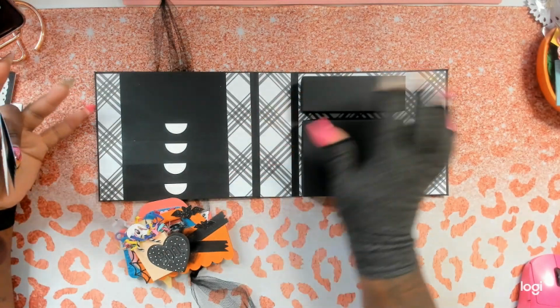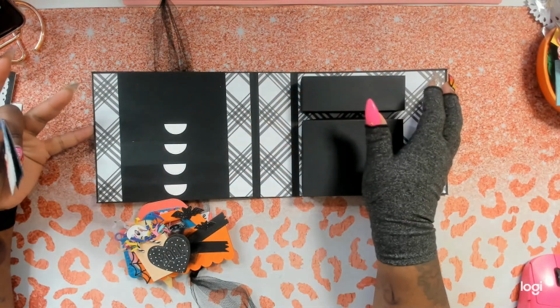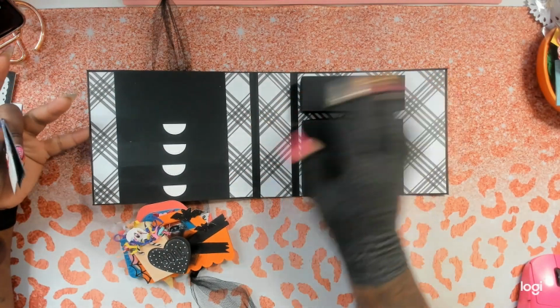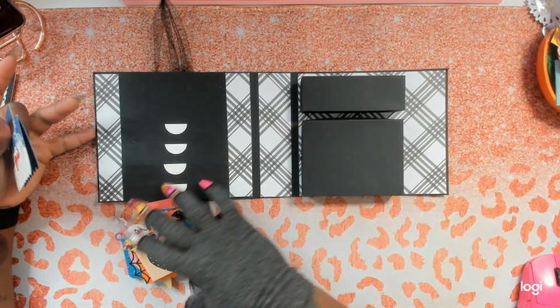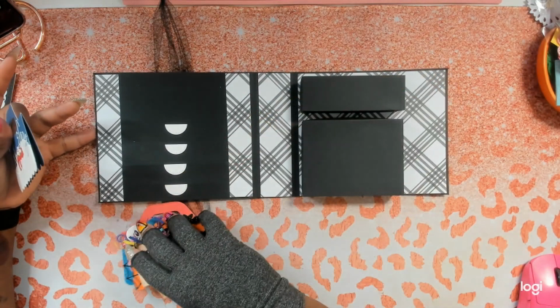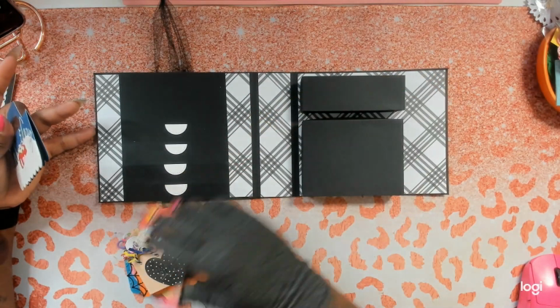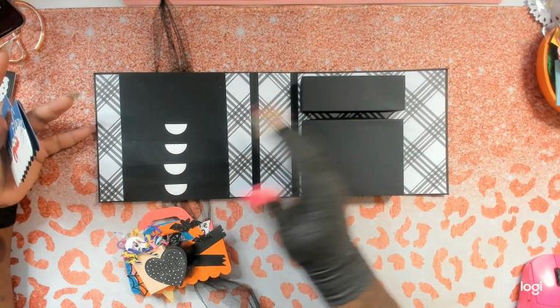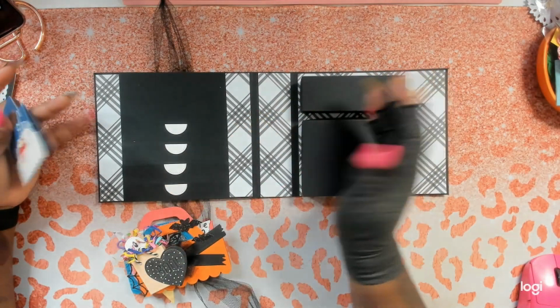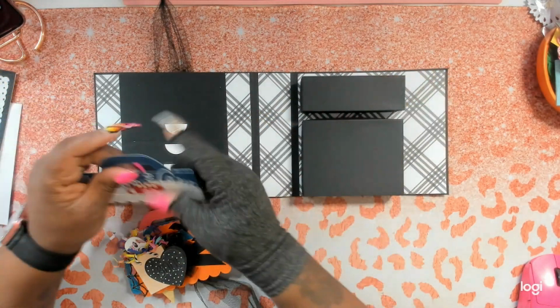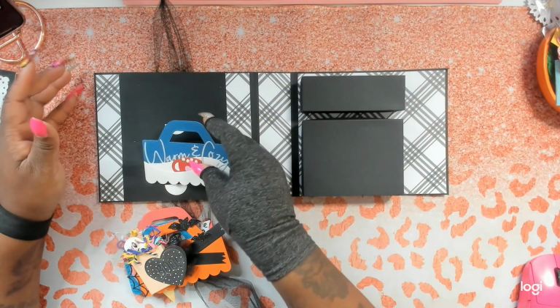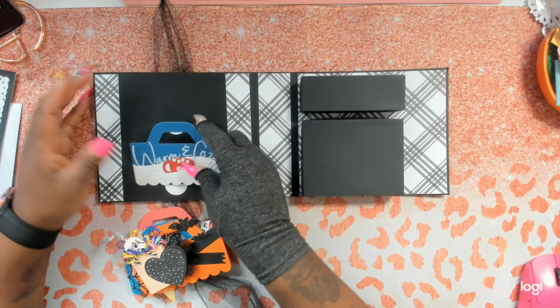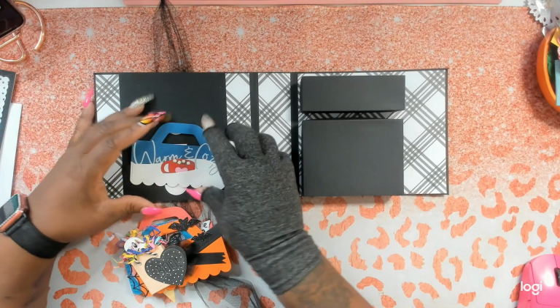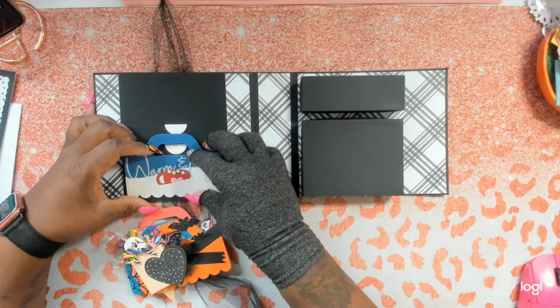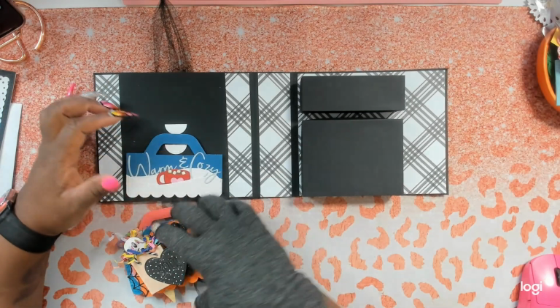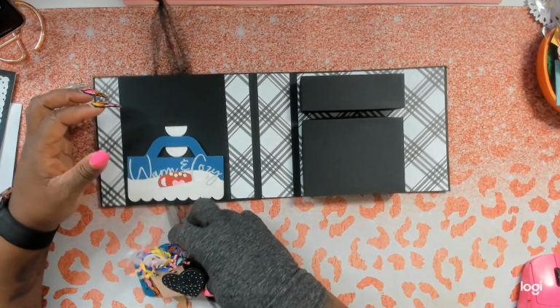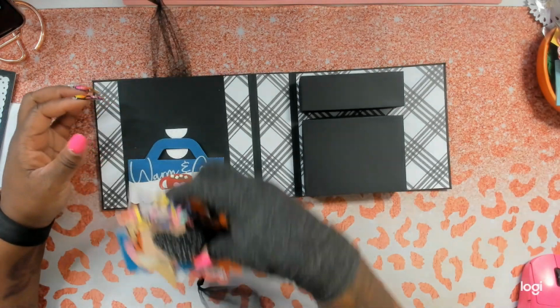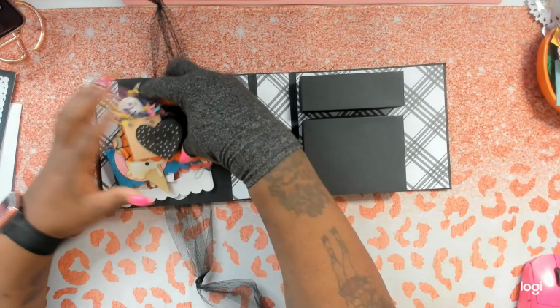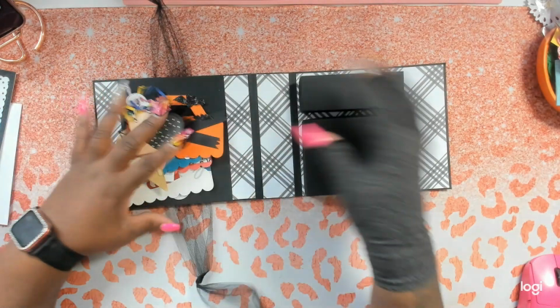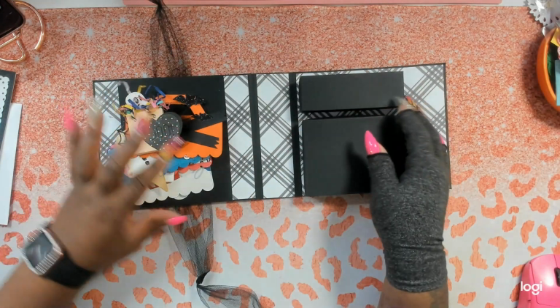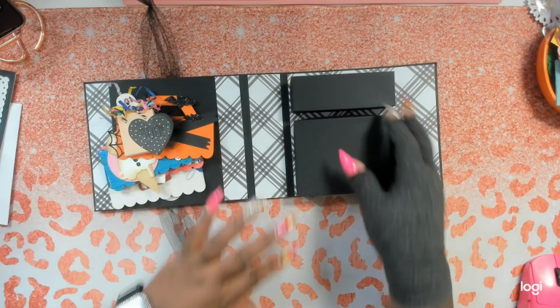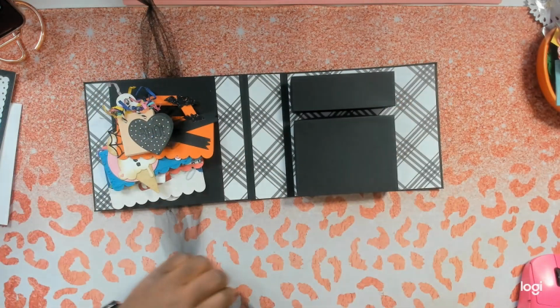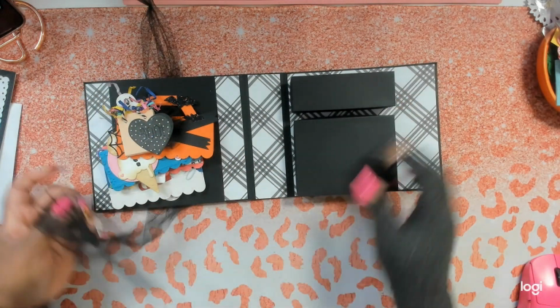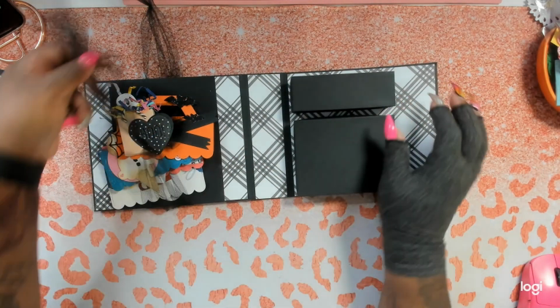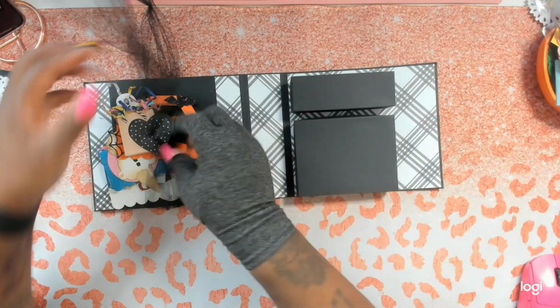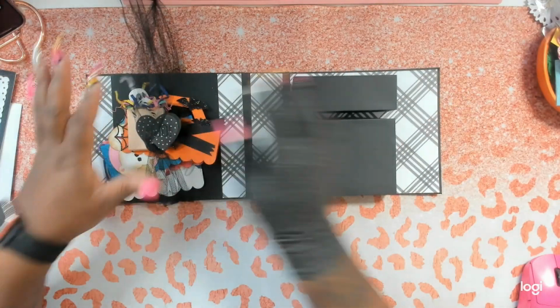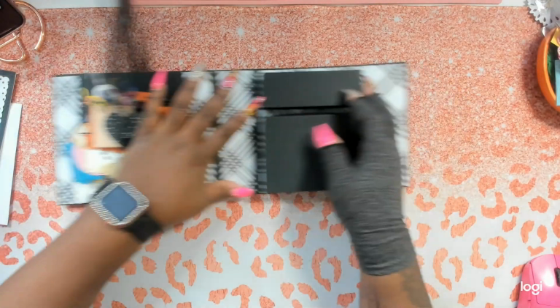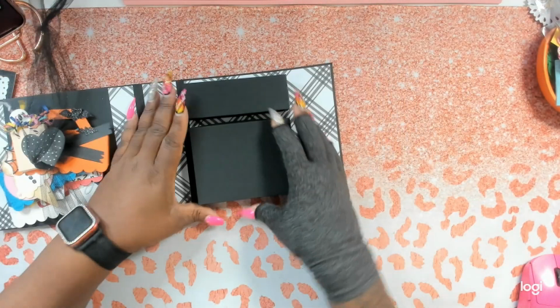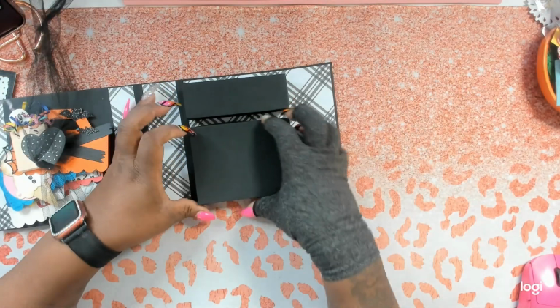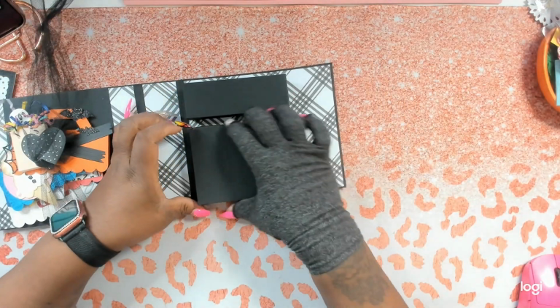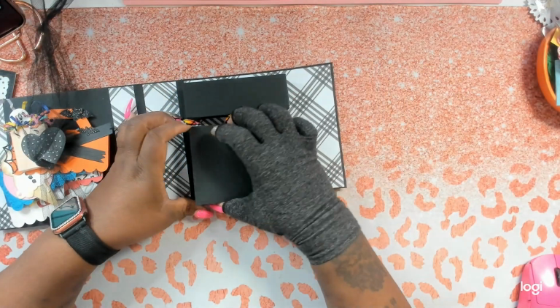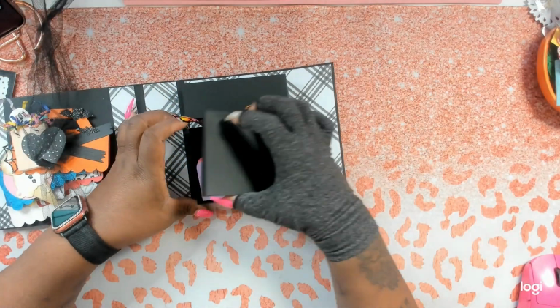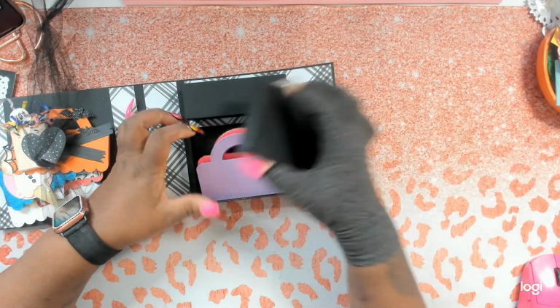Look at this mini album — you can reuse it after removing everything out of it, and this is so cute. Girl, you've got to give me a tutorial for that! And we have two boxes over here — let's see what's inside.